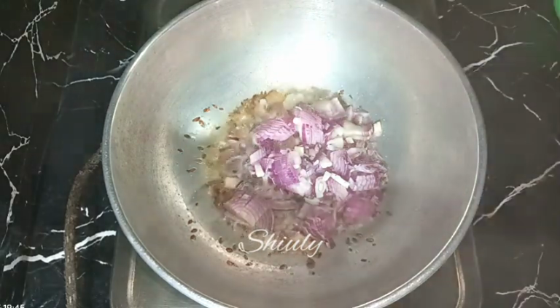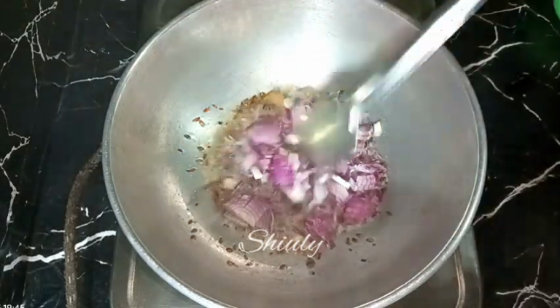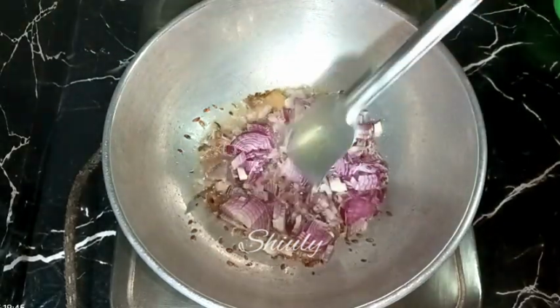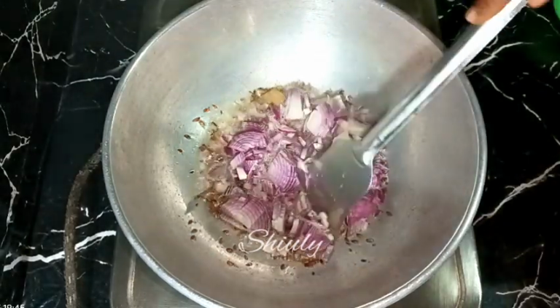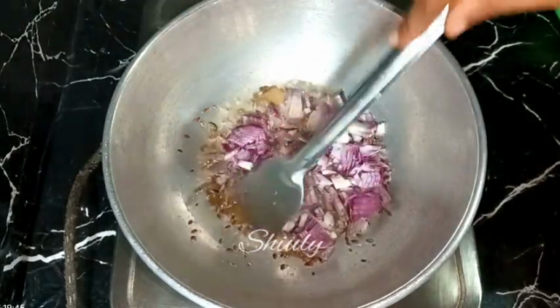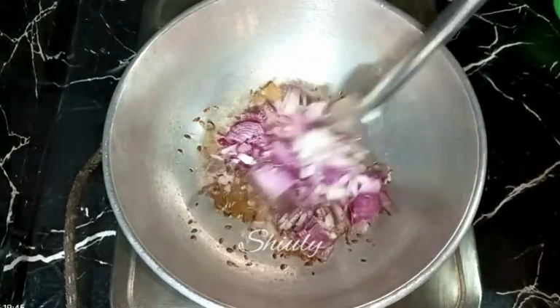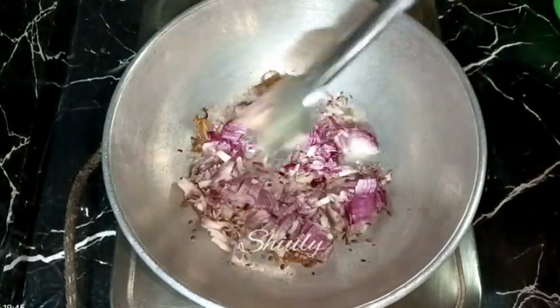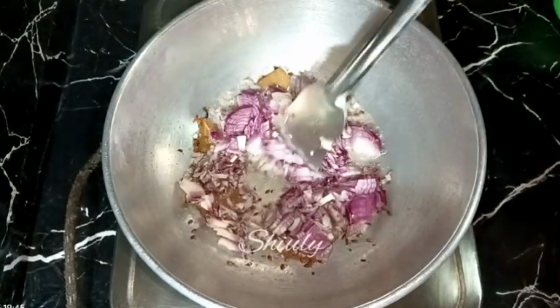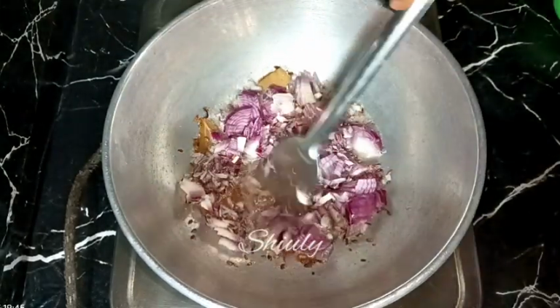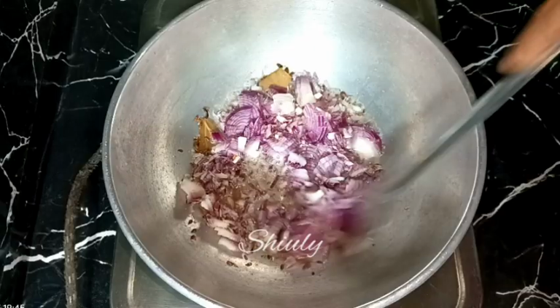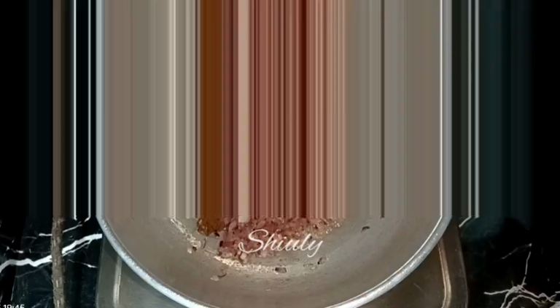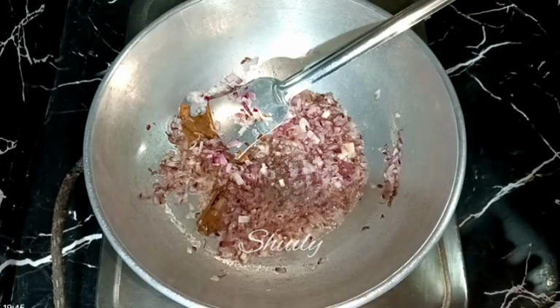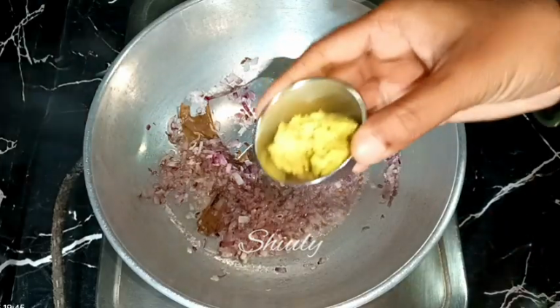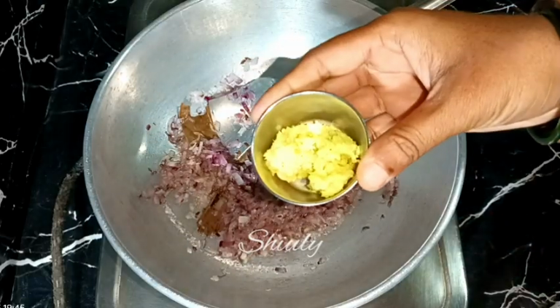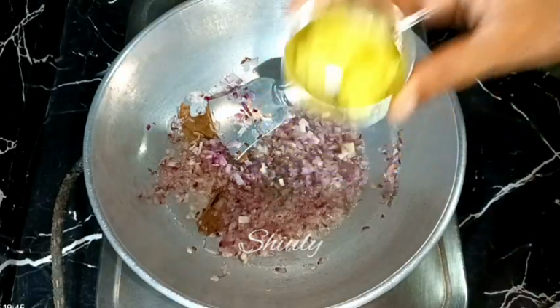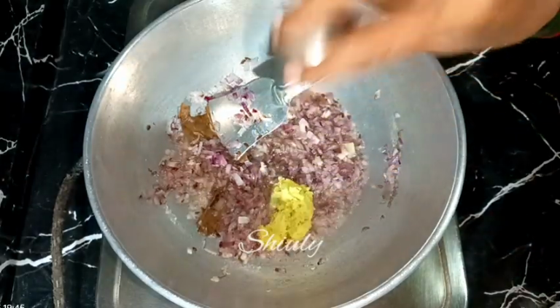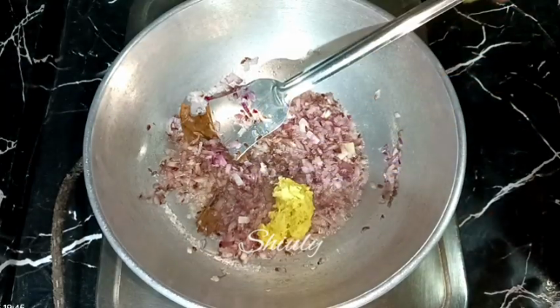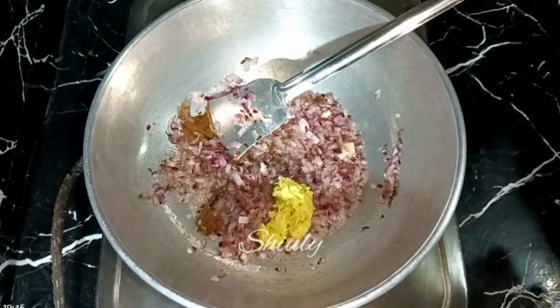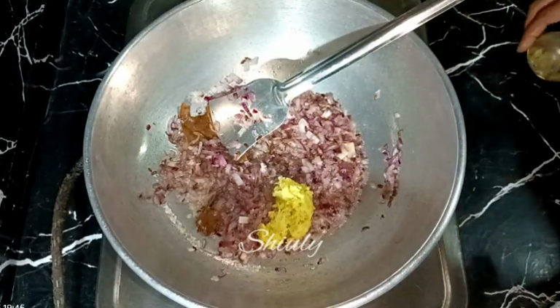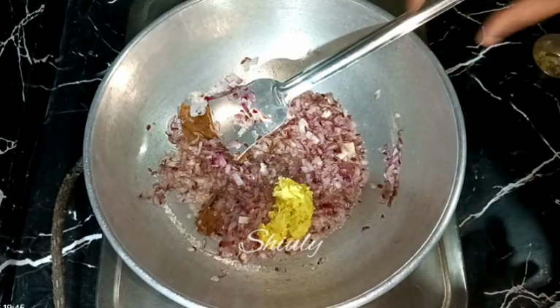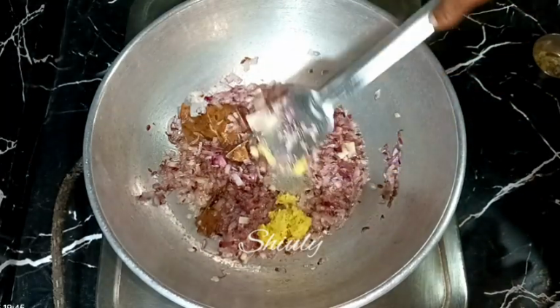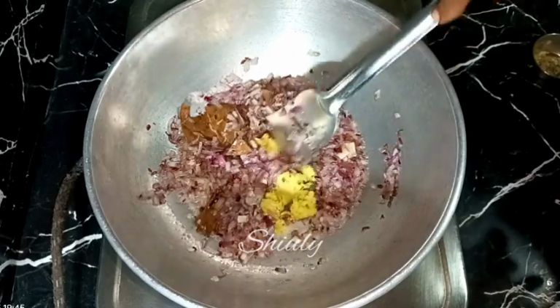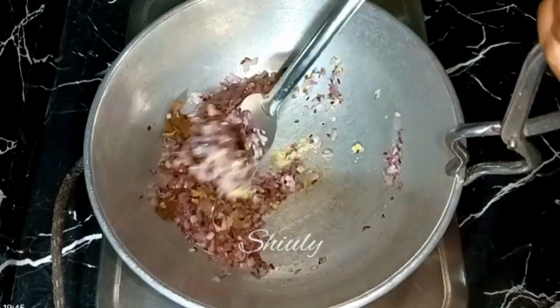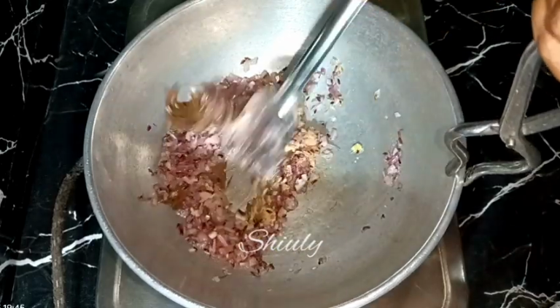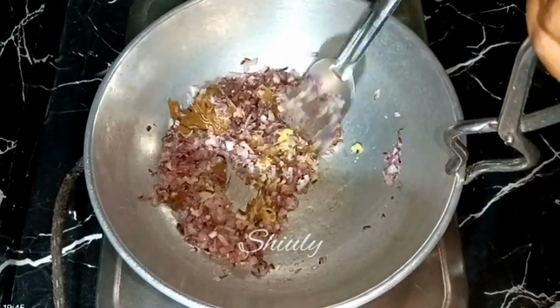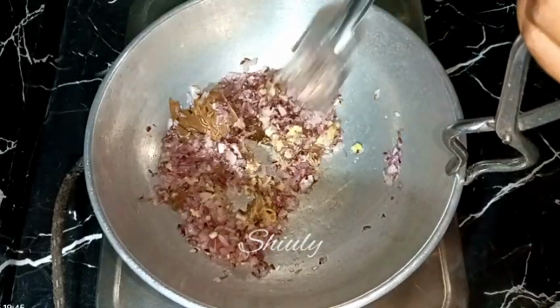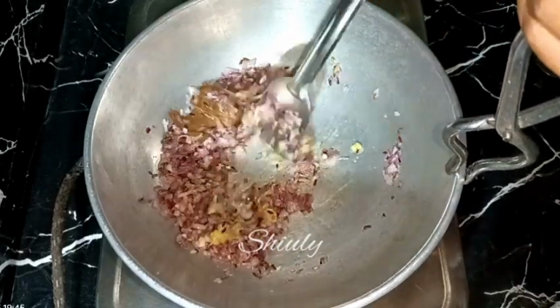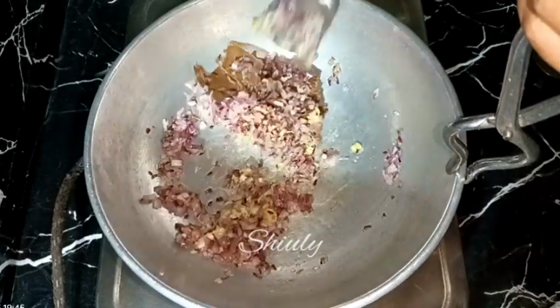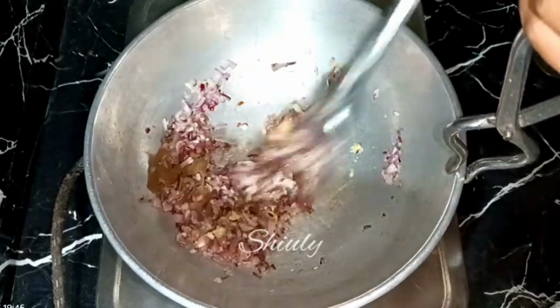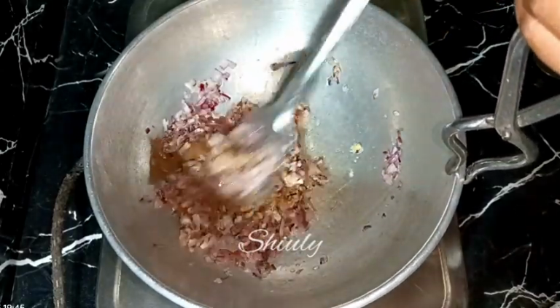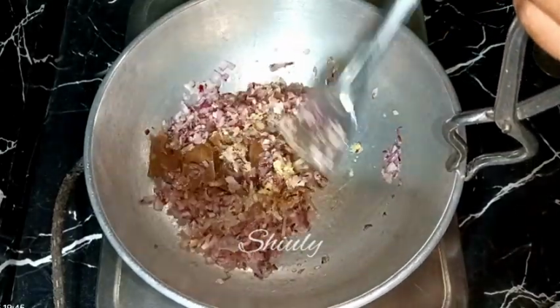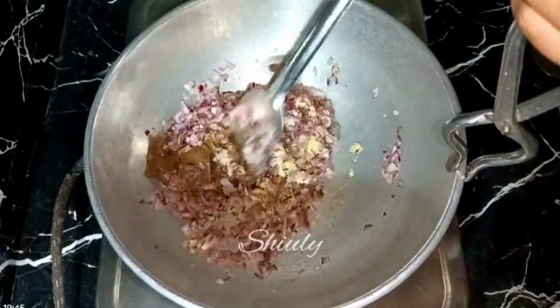After adding onions, we need to fry them until a nice brown color. The heat should be on medium now. After the color is brown, I am adding the crushed ginger garlic in the pan. Now we need to stir it nicely until the raw flavor of ginger garlic is gone.